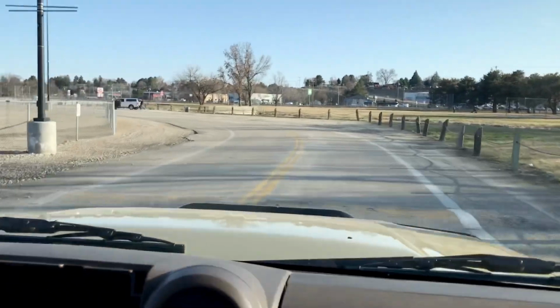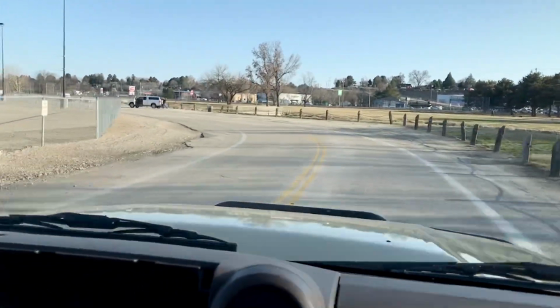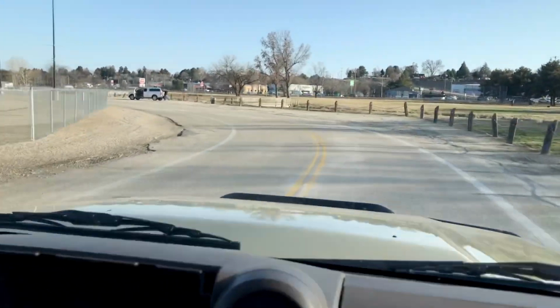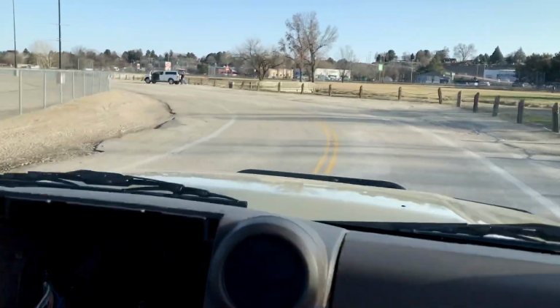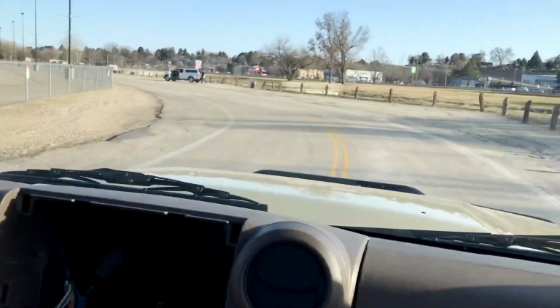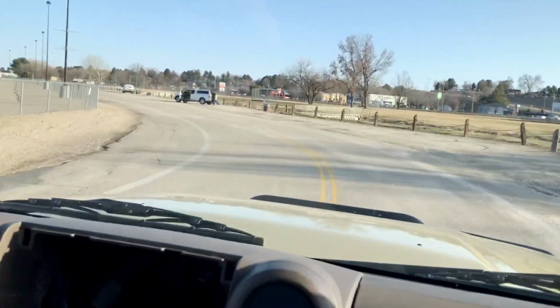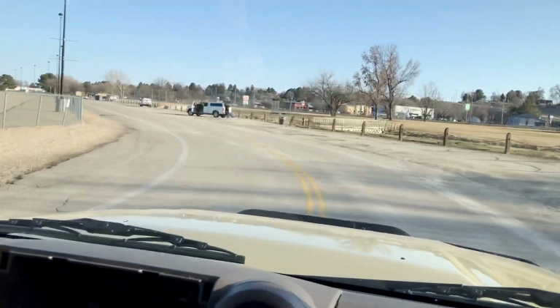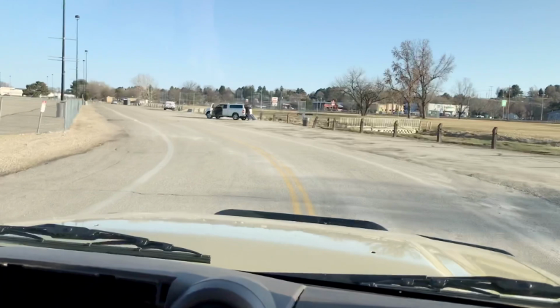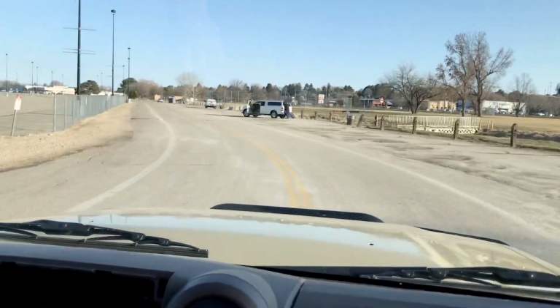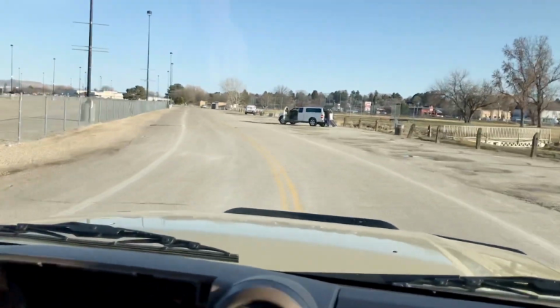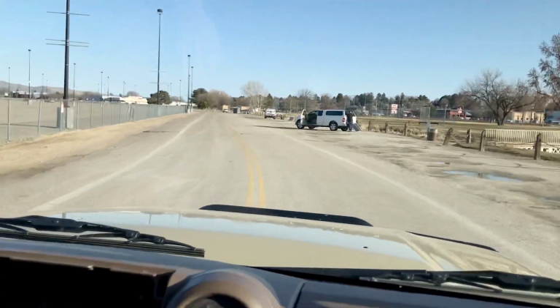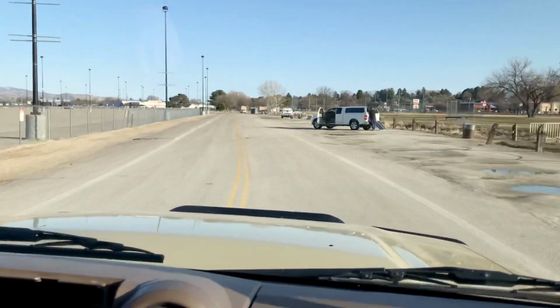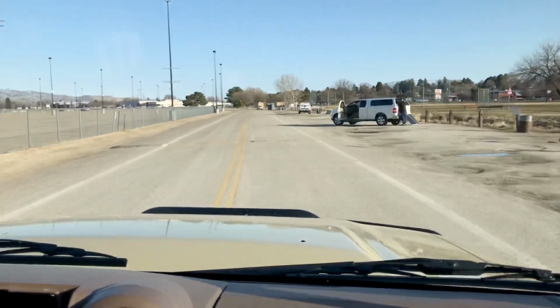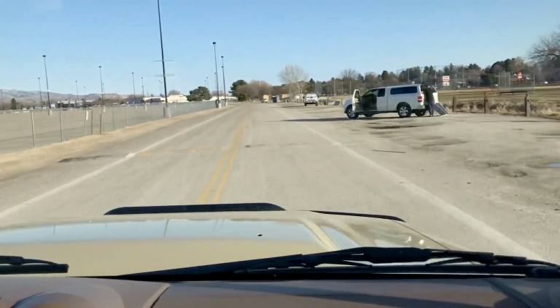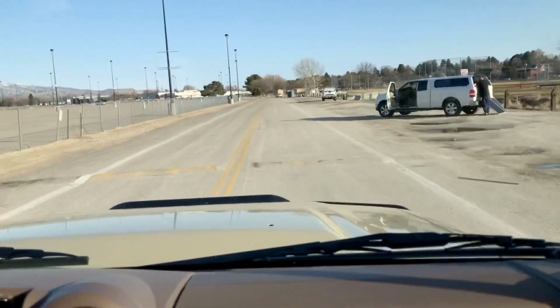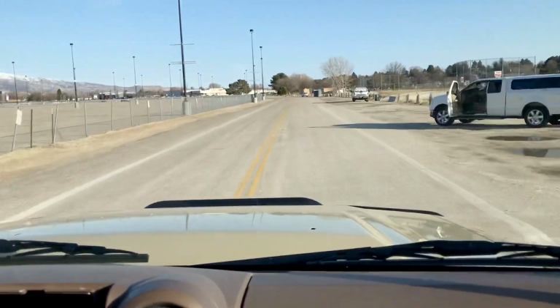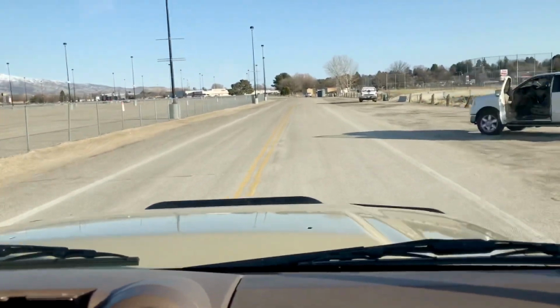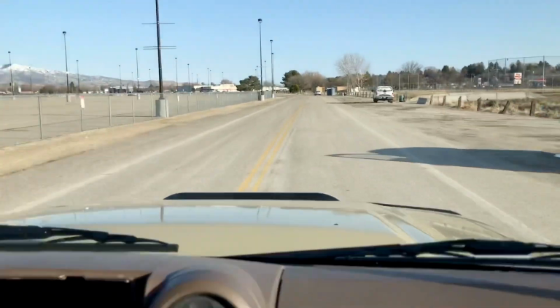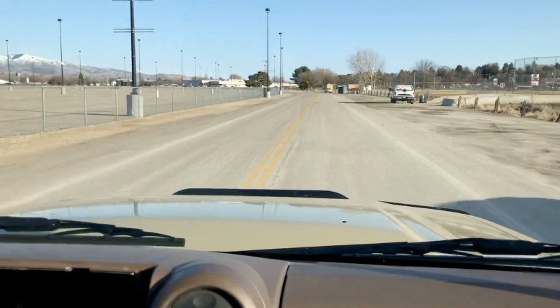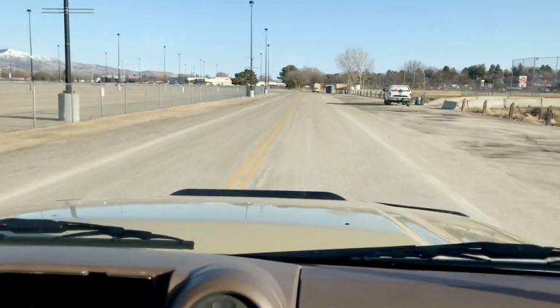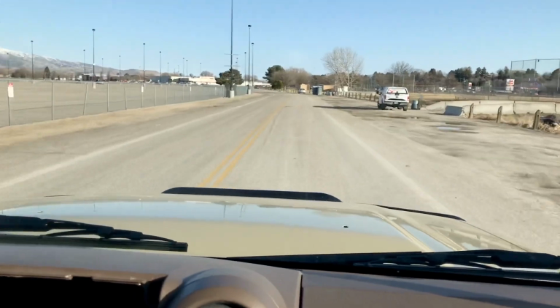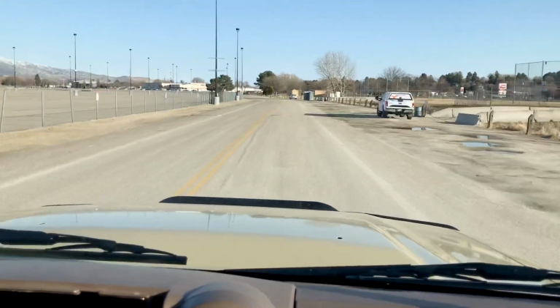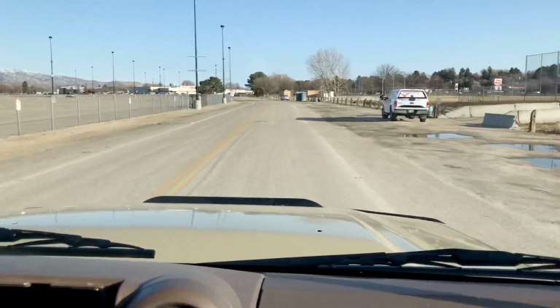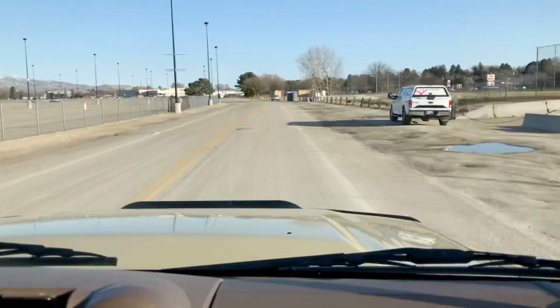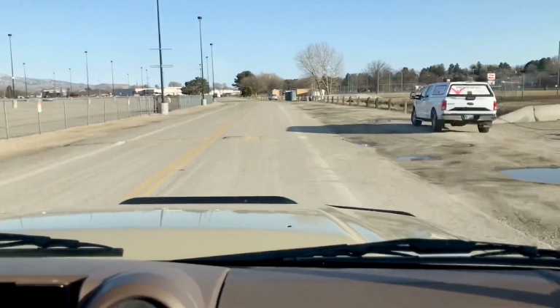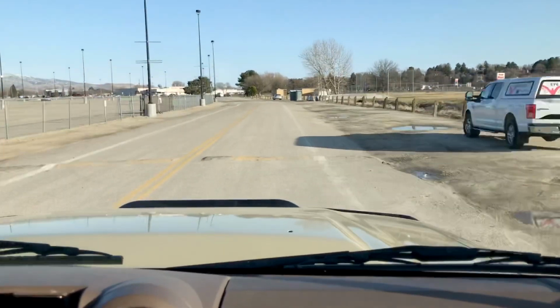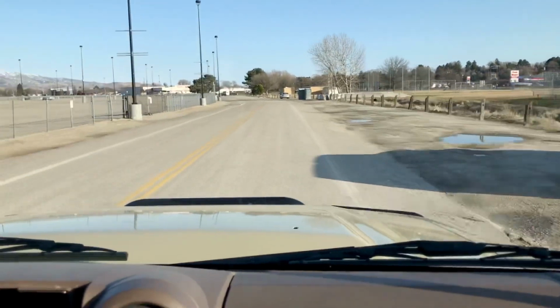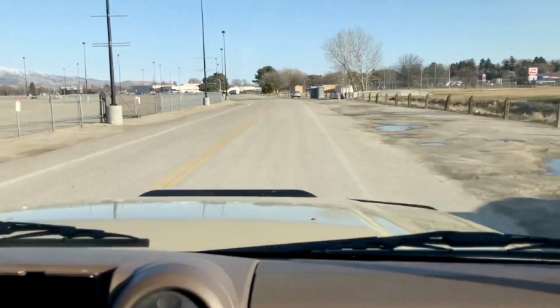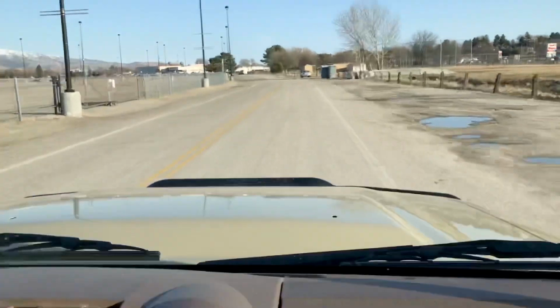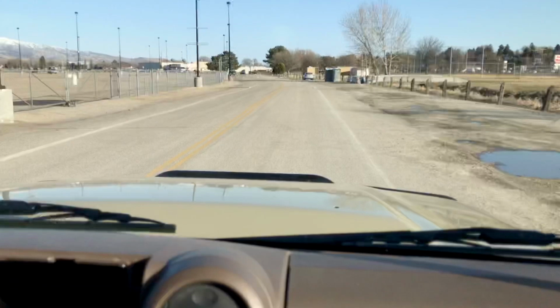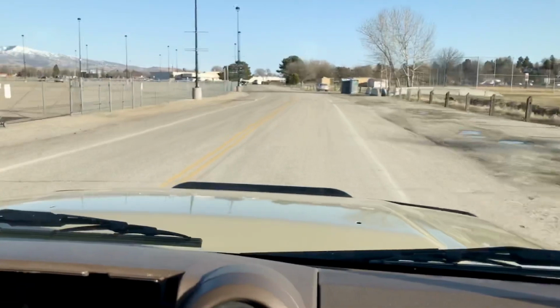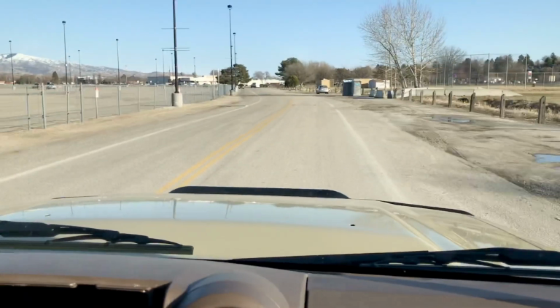There's a bunch of speed bumps here — we're going to not slow down. Give you an example of how smooth it is, and it is smooth. That's the kings. Pretty smooth.